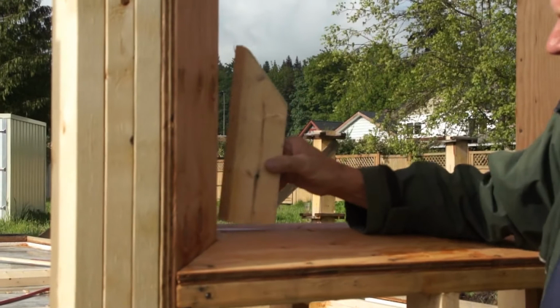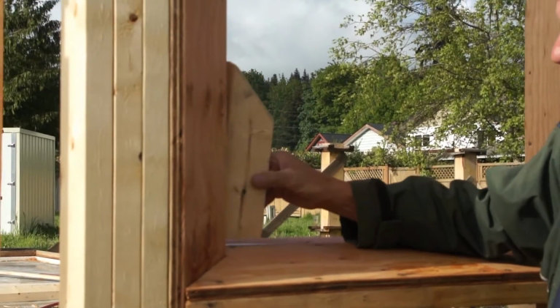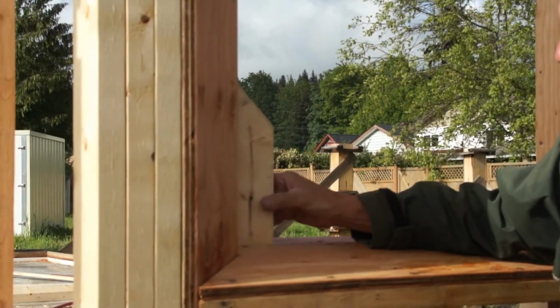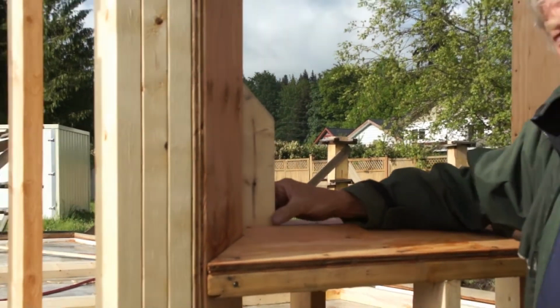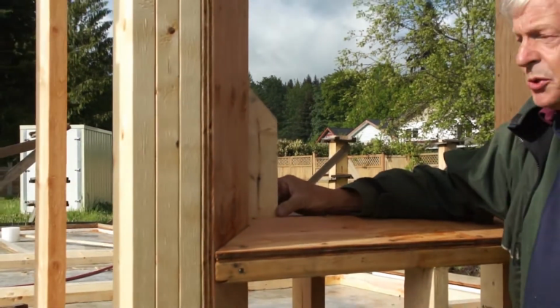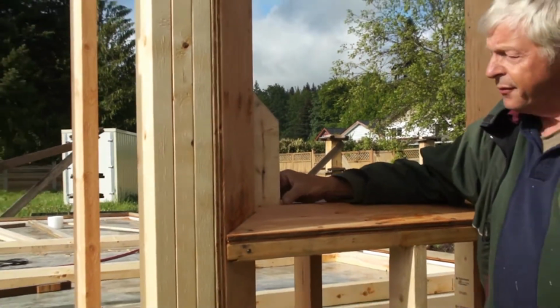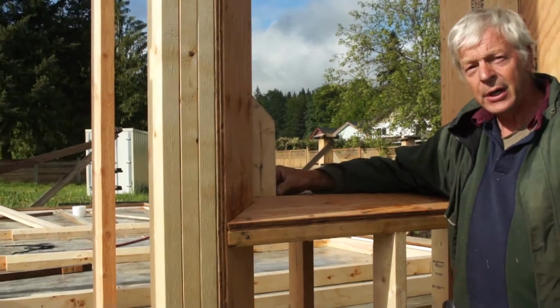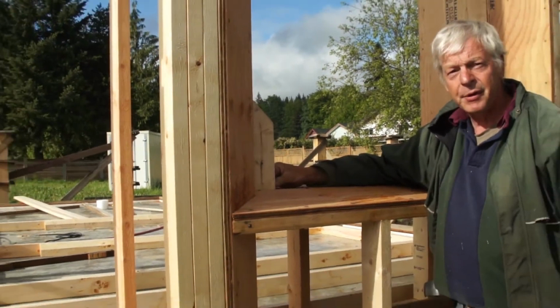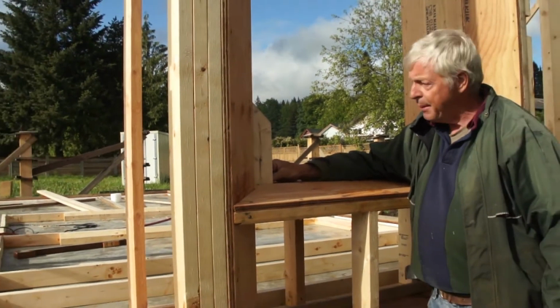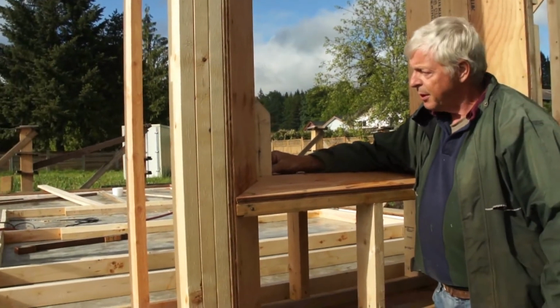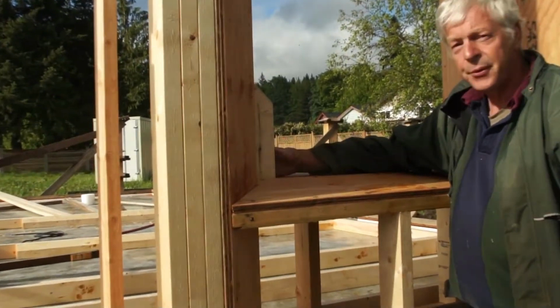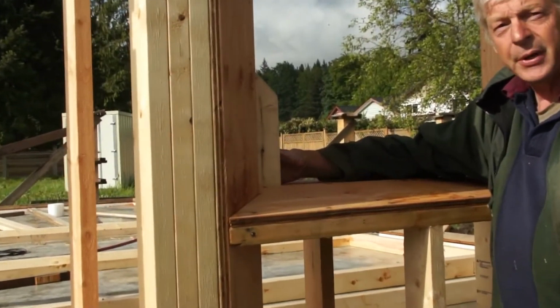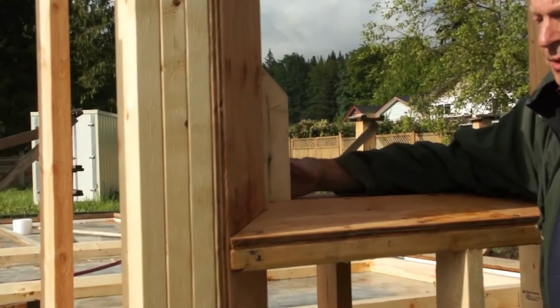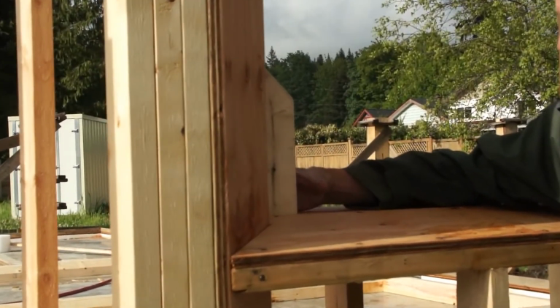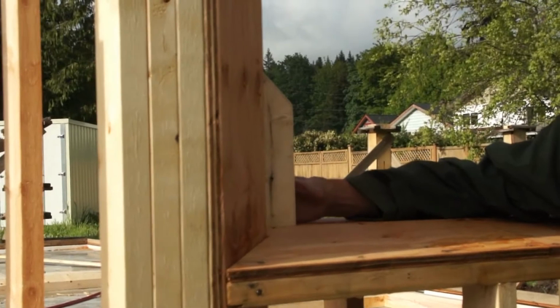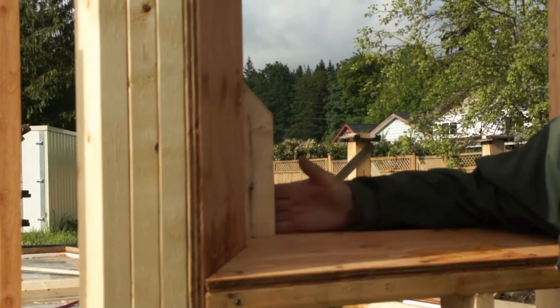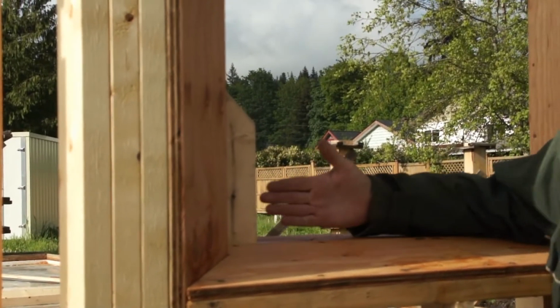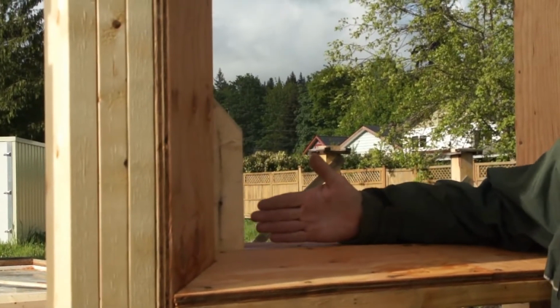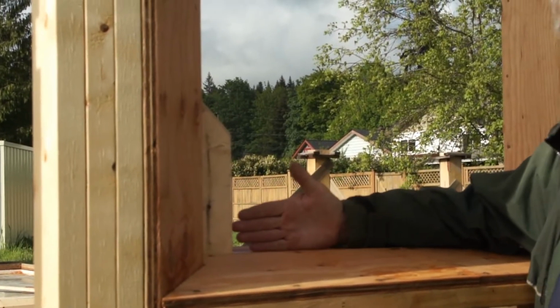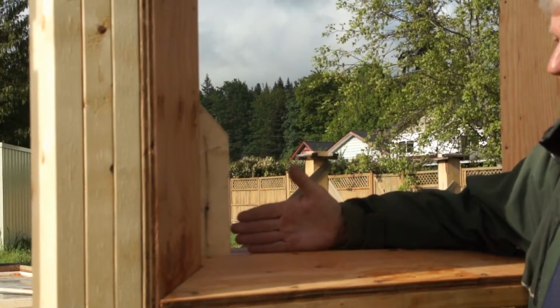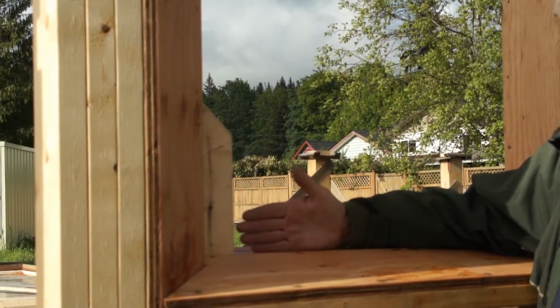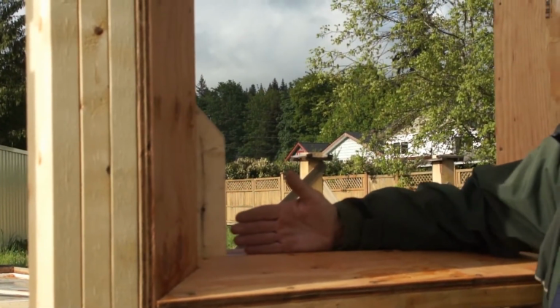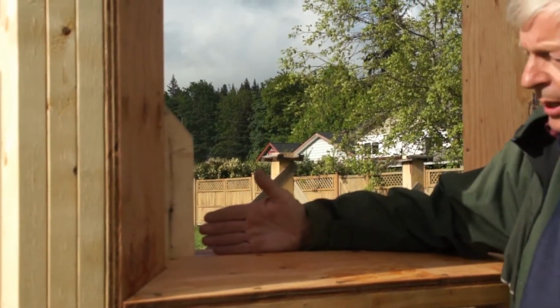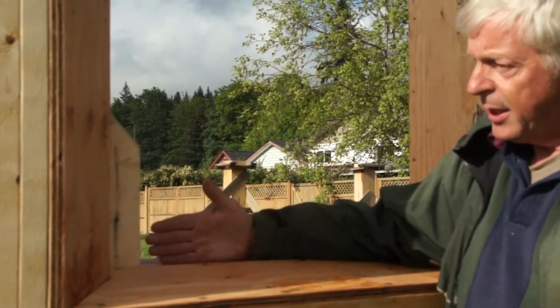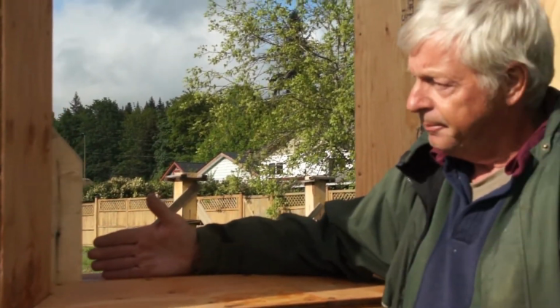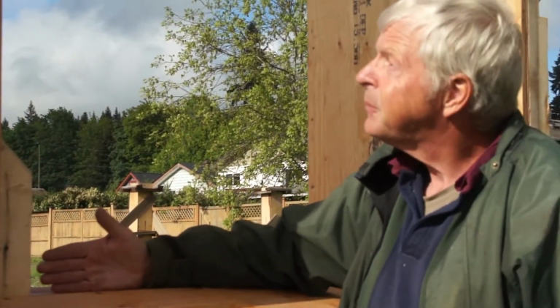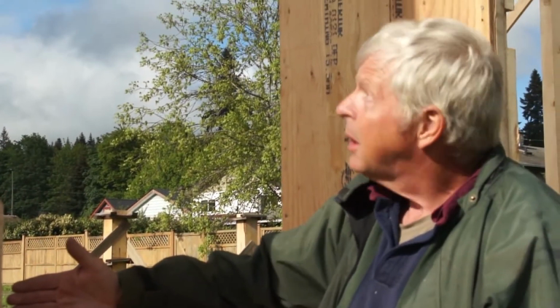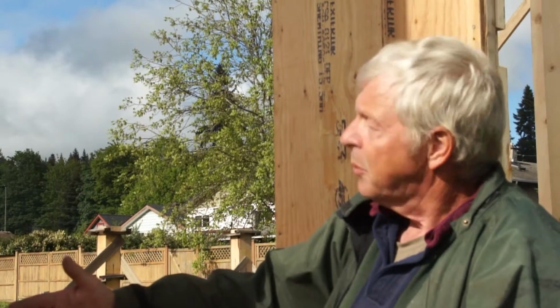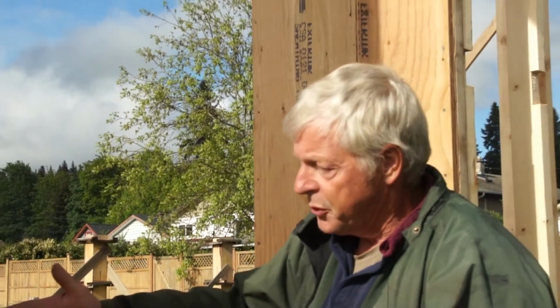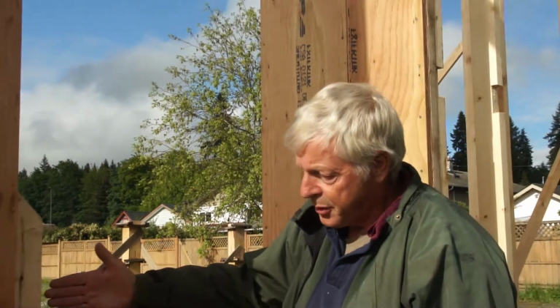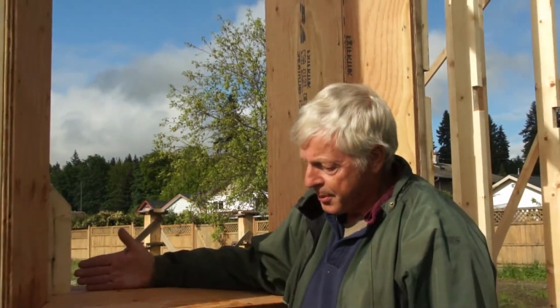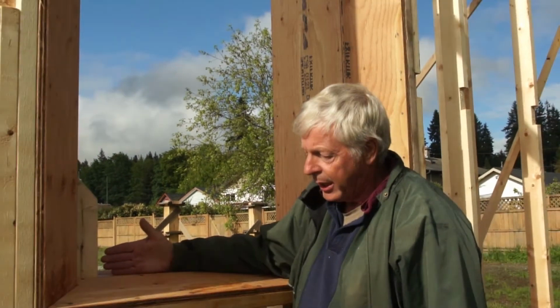The windows that we're going to use have fairly heavy frames, about 3 and 3 eighths inches thick. They'll be triple paned and will draw a tremendous amount of light.